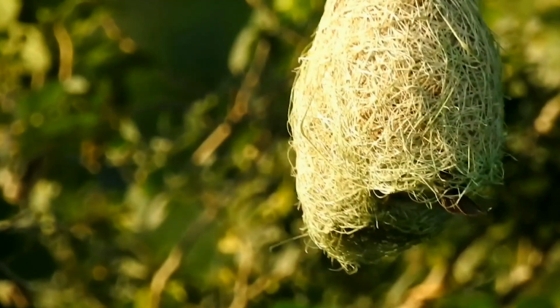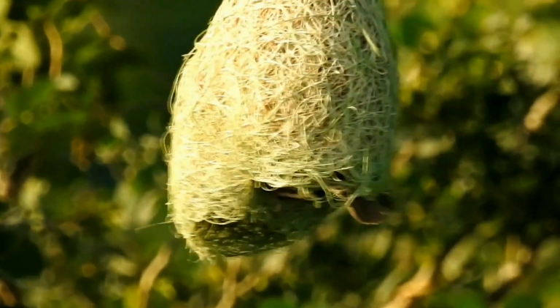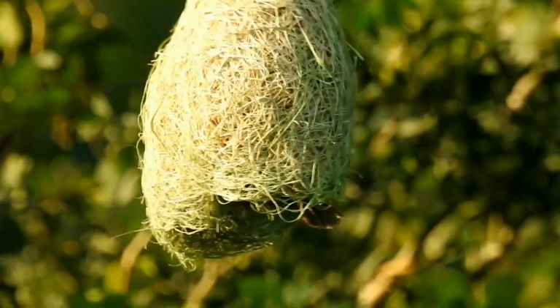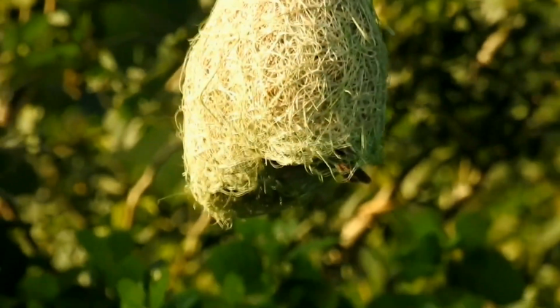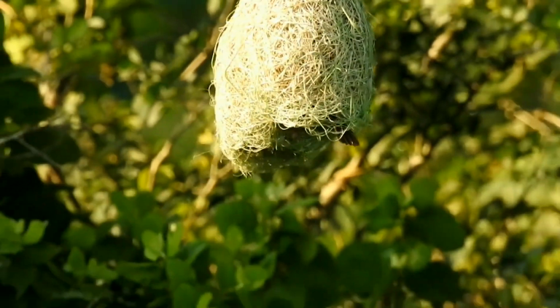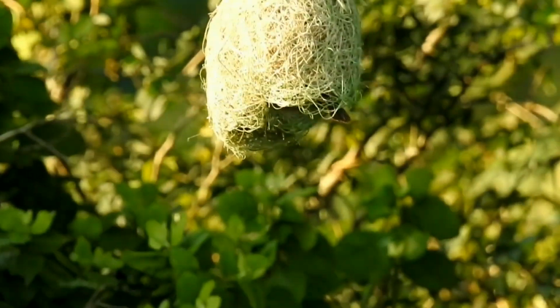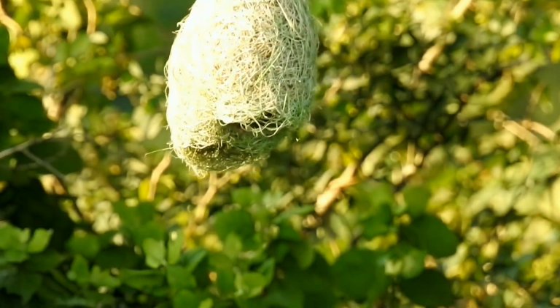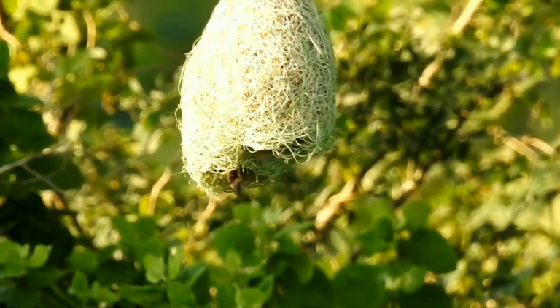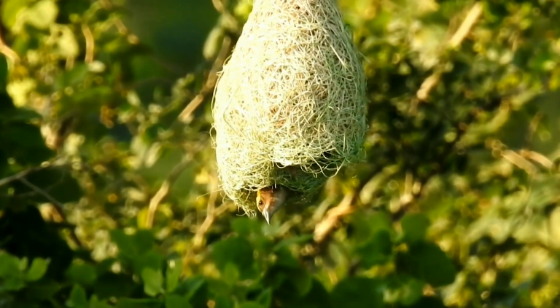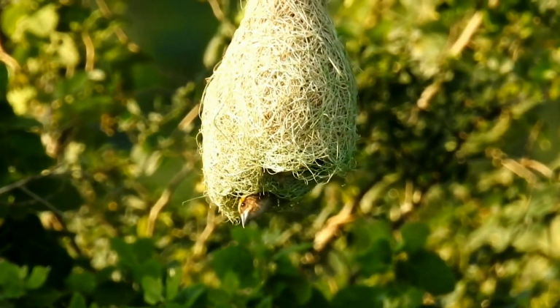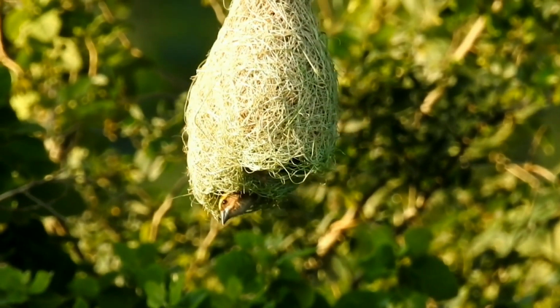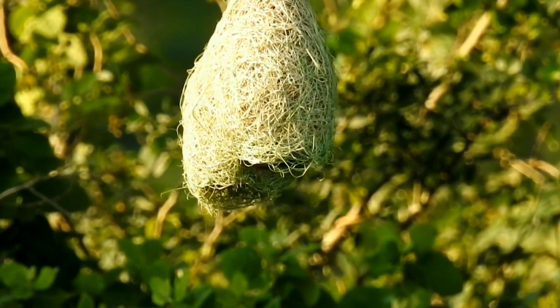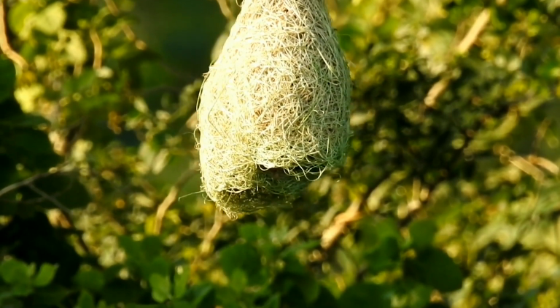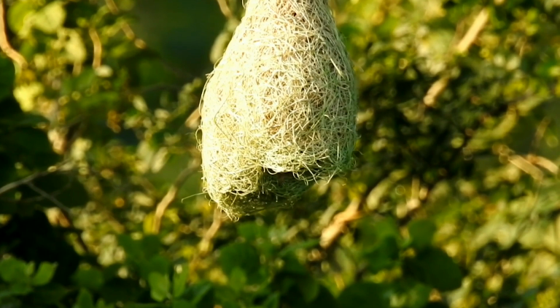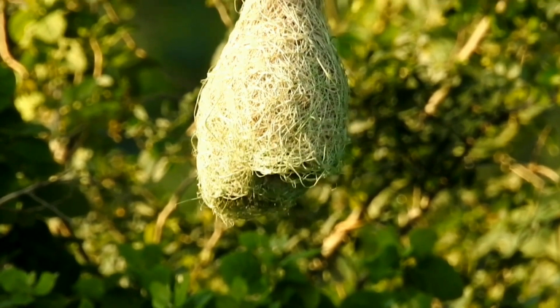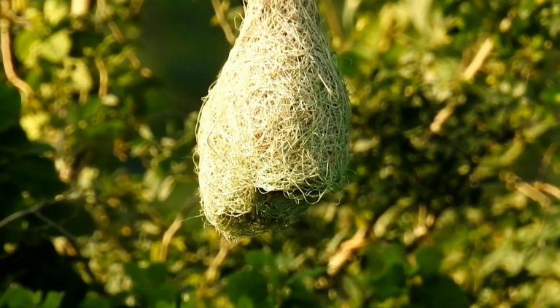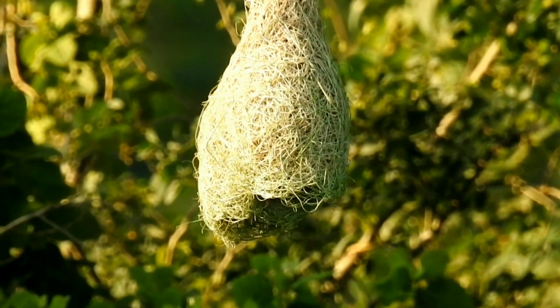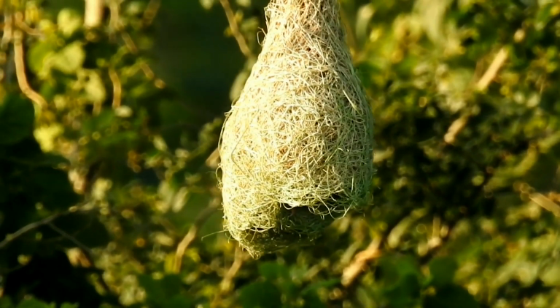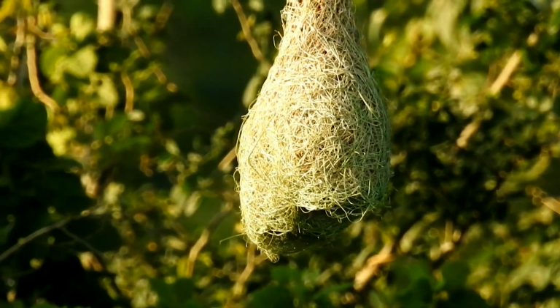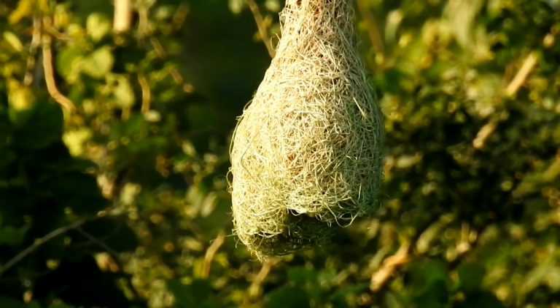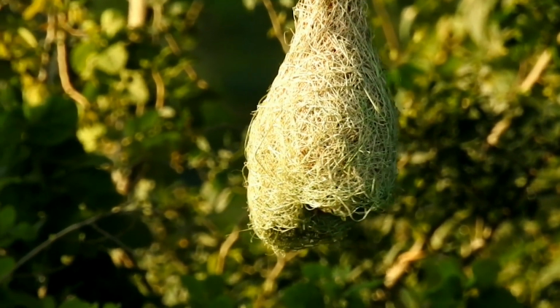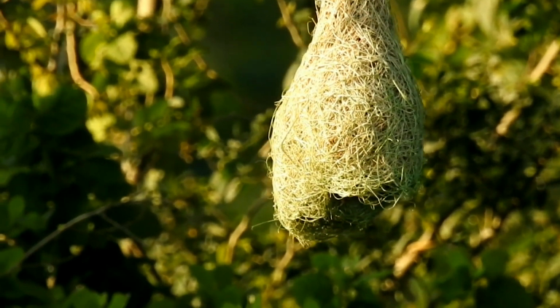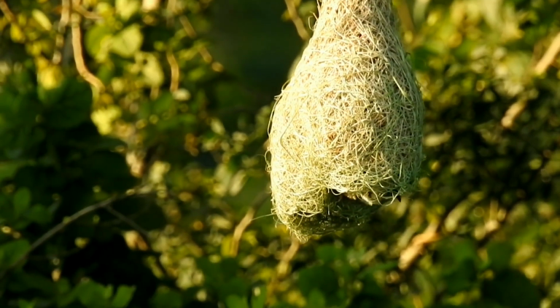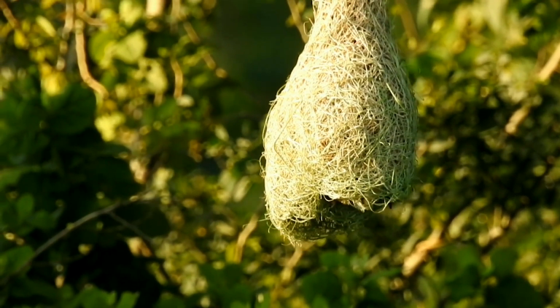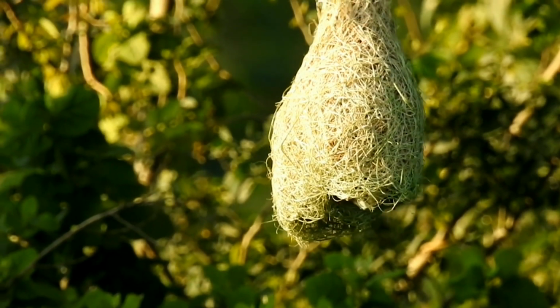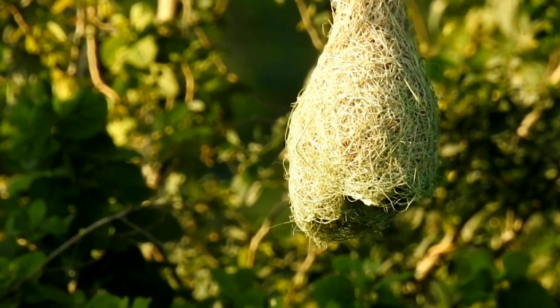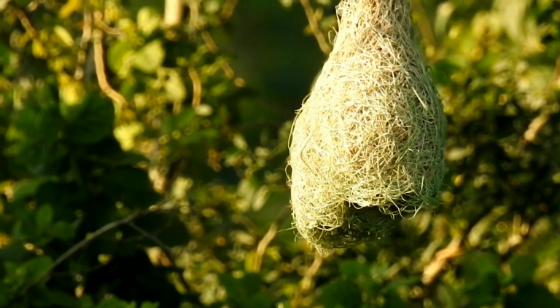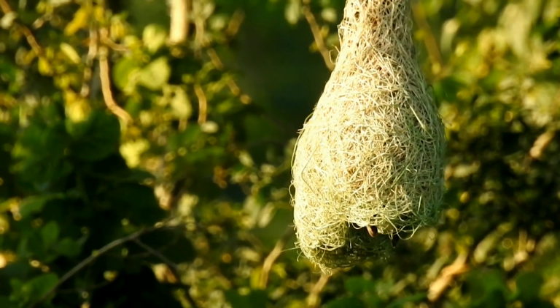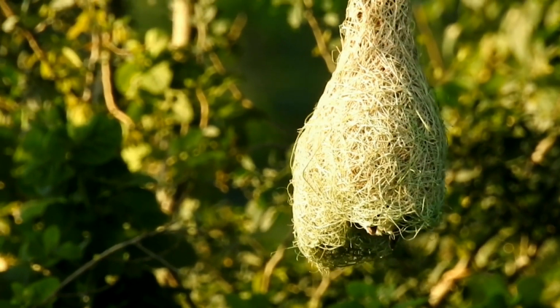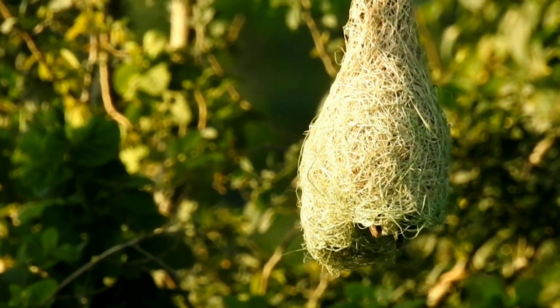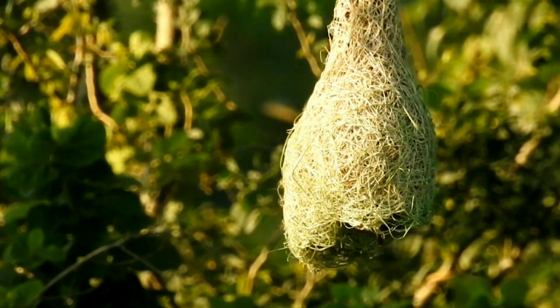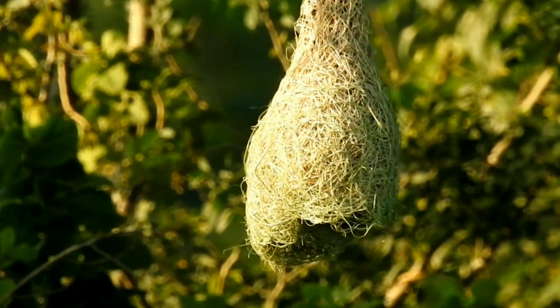These nests are super strong. They're so strong because weaver birds use their beaks and their feet to tie blades of grass together with knots. Not only are these weaver bird nests super strong, but they're also pretty cool to look at.